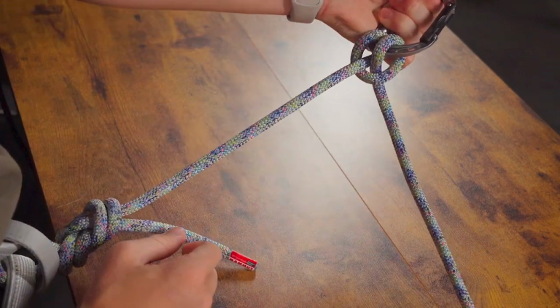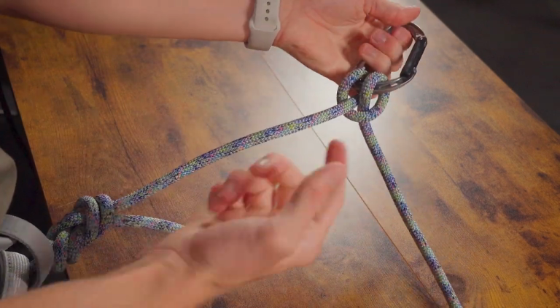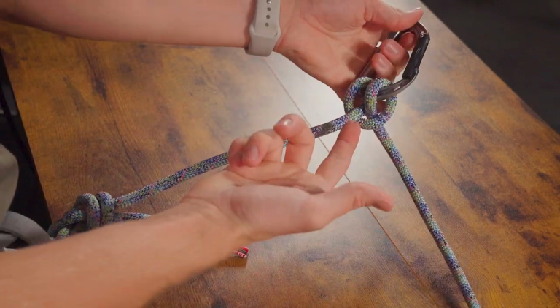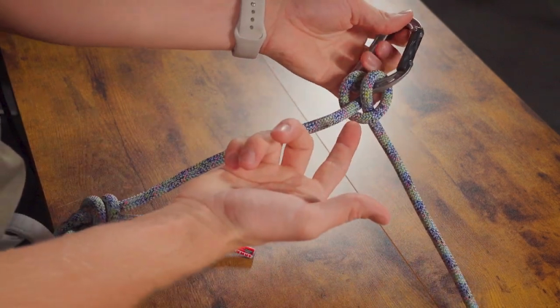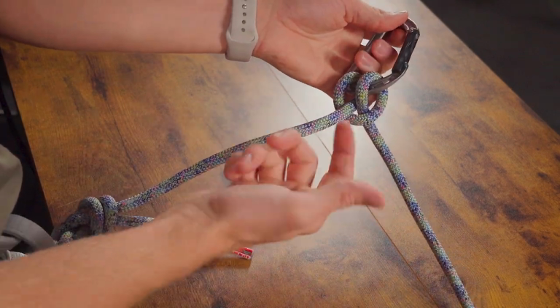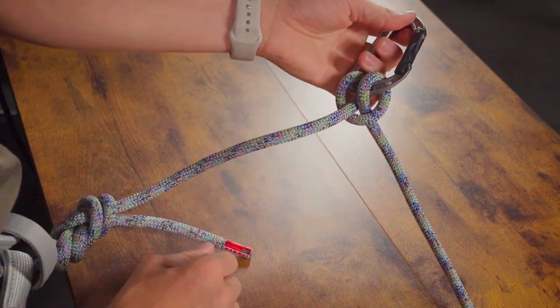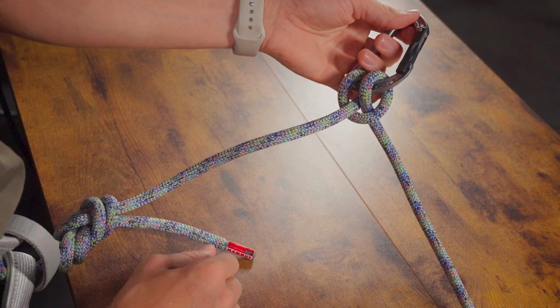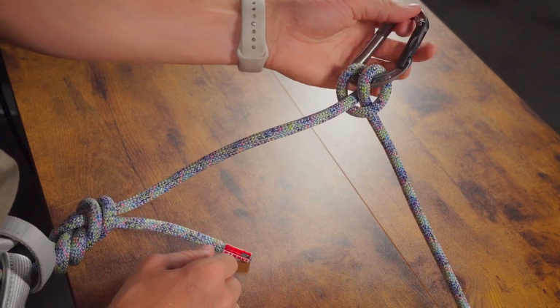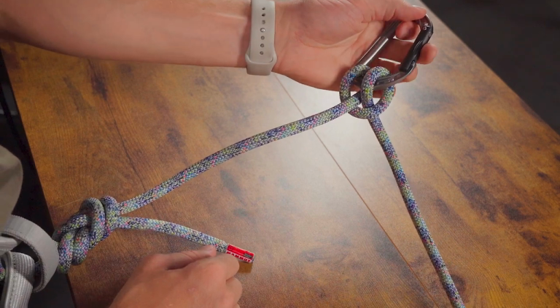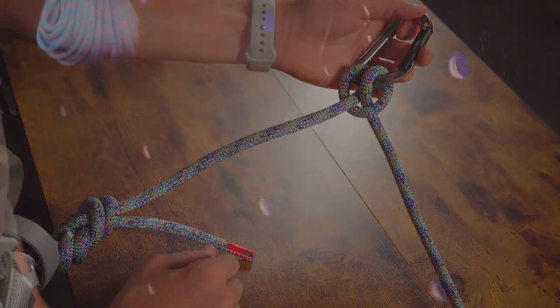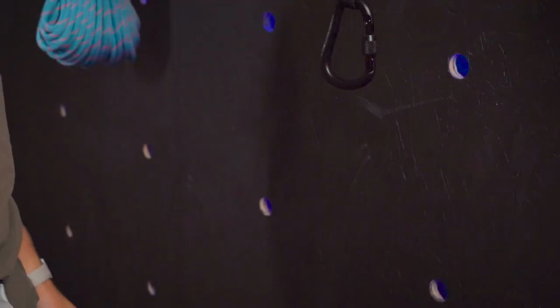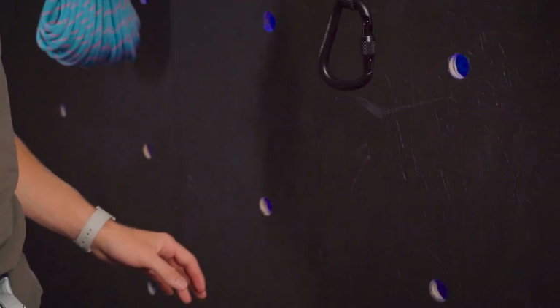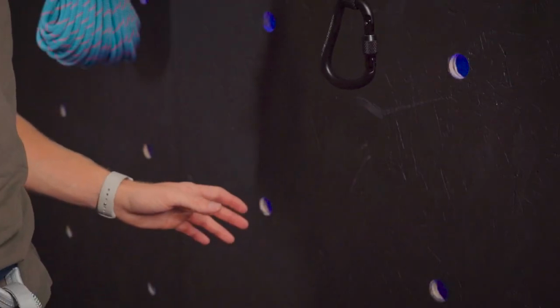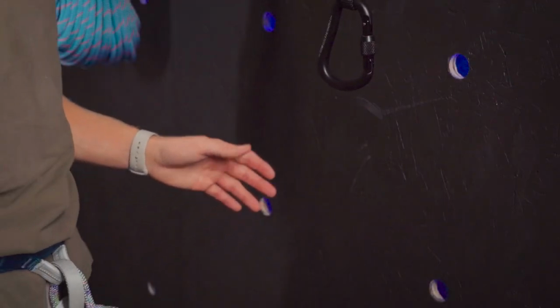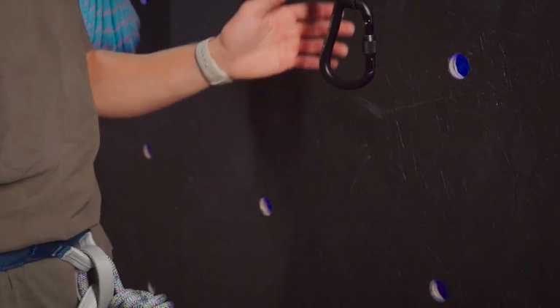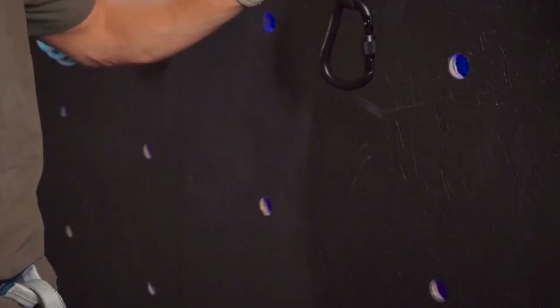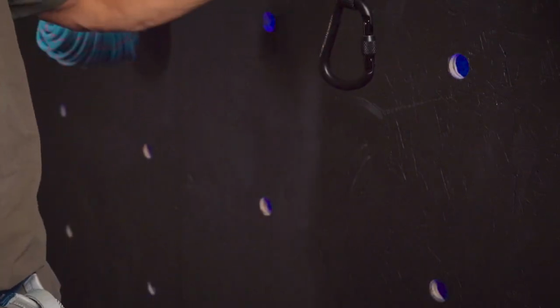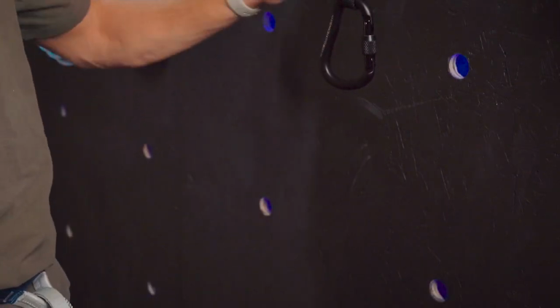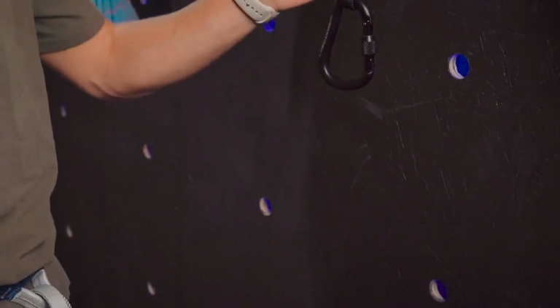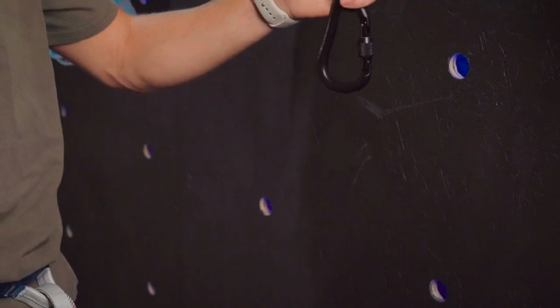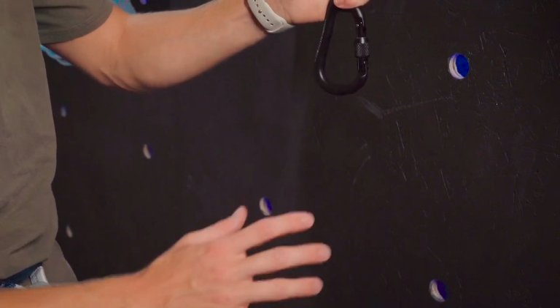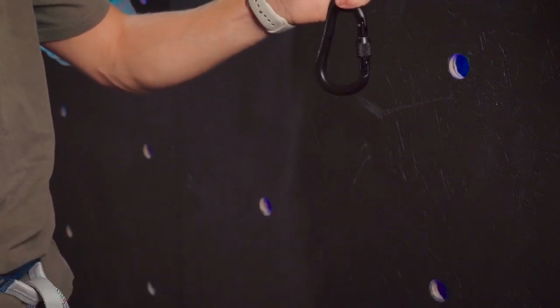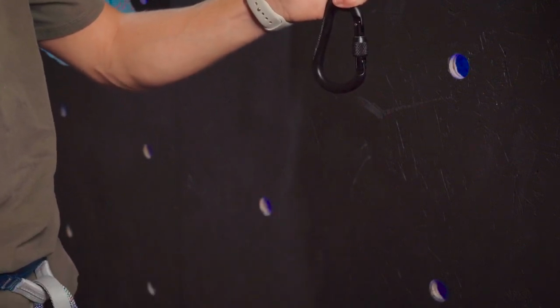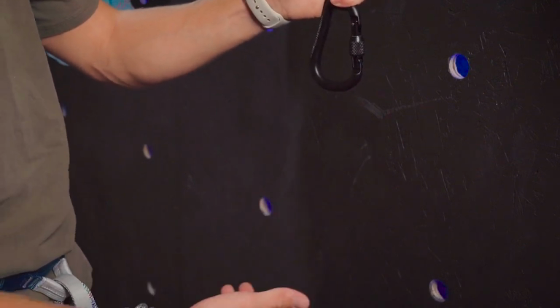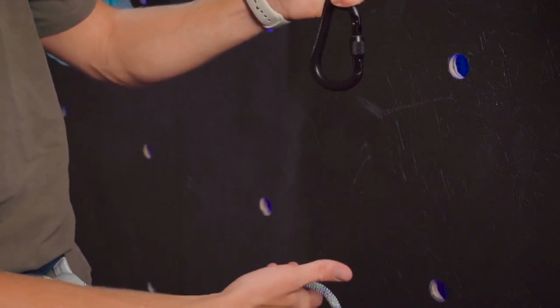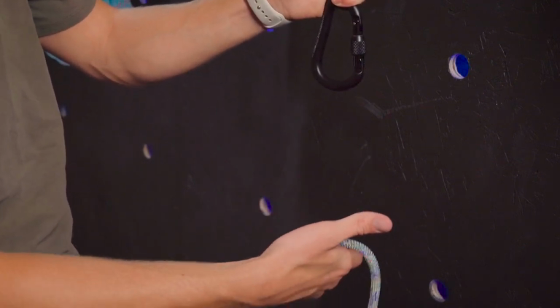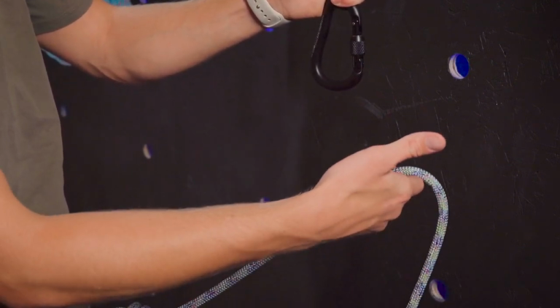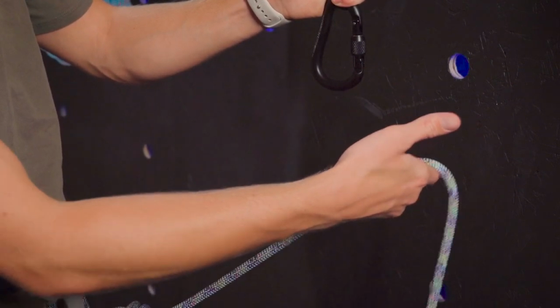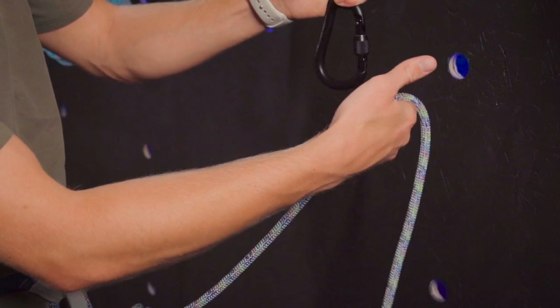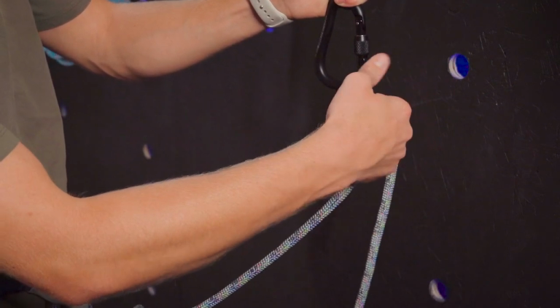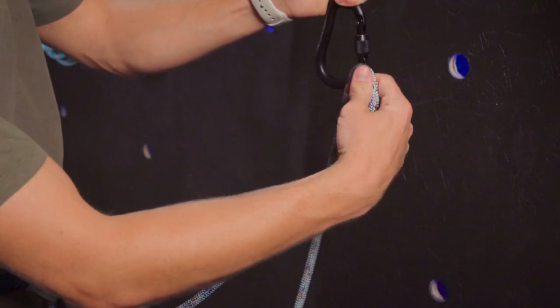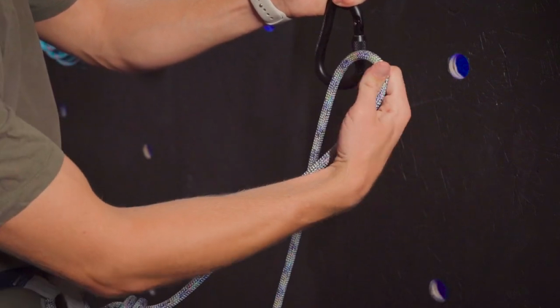Now if you thought that was too easy, let's go learn how to do it one-handed. Let's say I've gotten to the top of the wall and my left hand is holding onto the wall for whatever reason — I'm going to take the rope from my harness and clip it in this way.